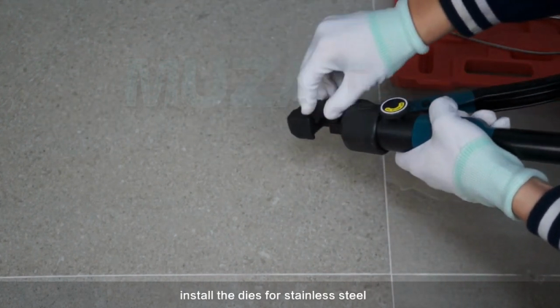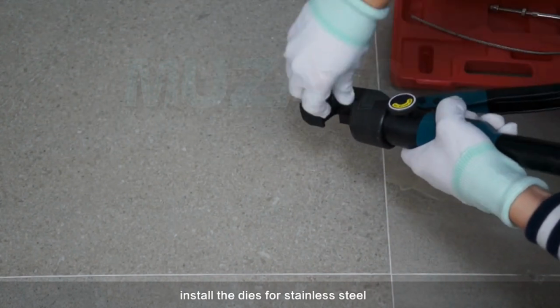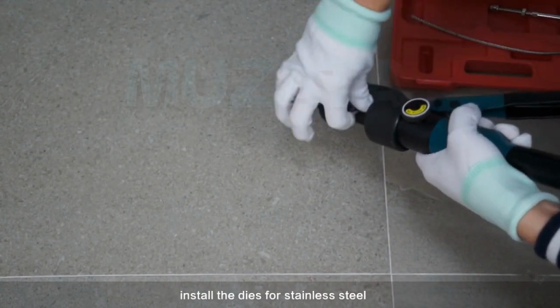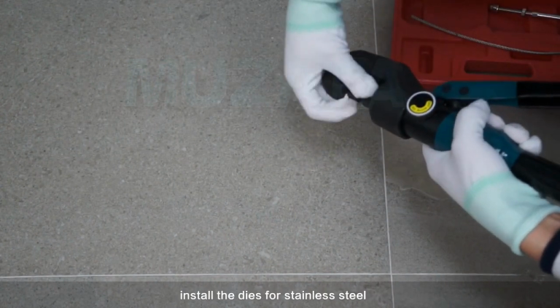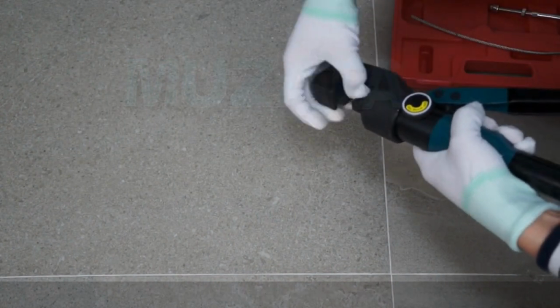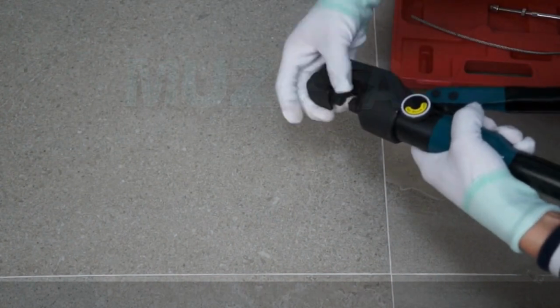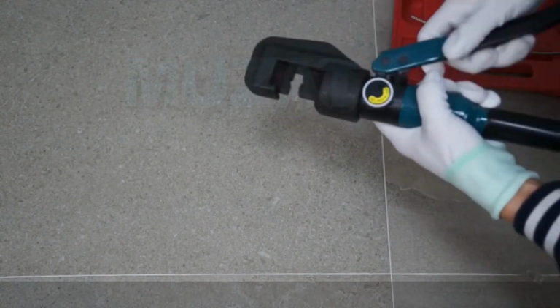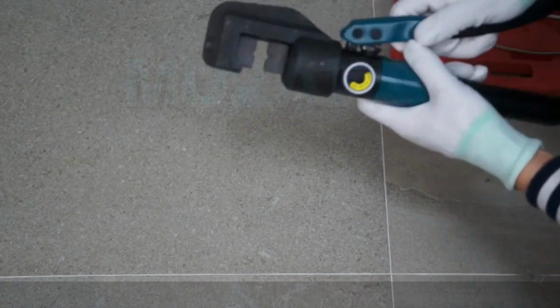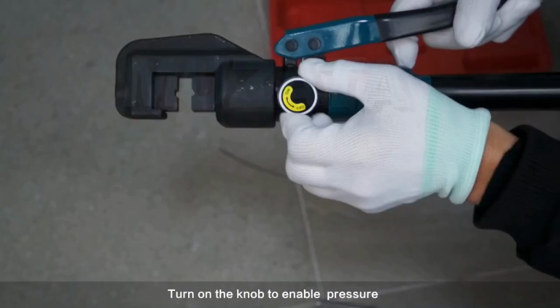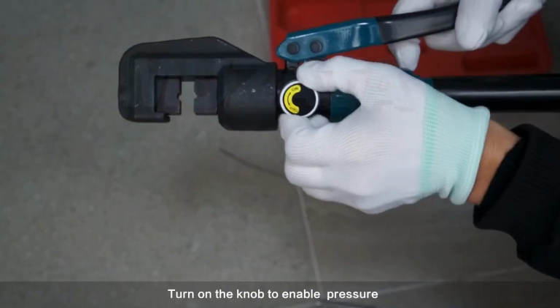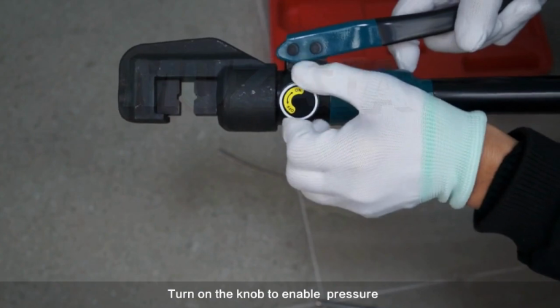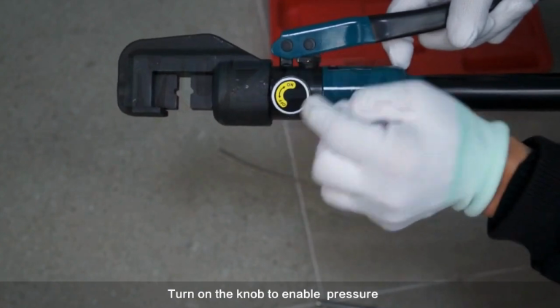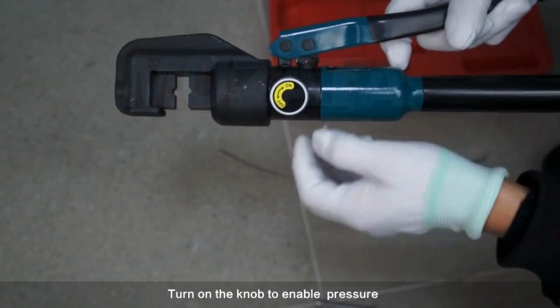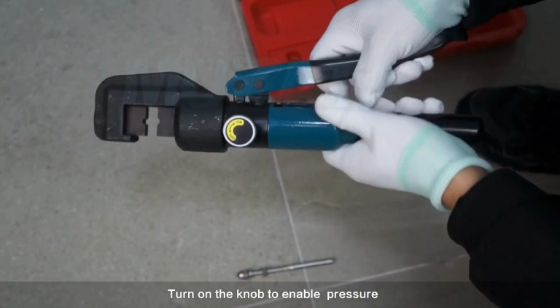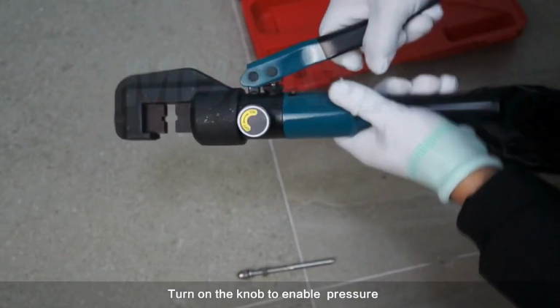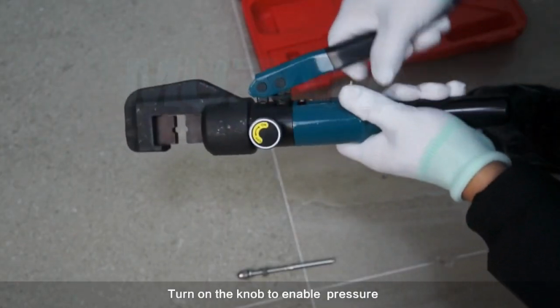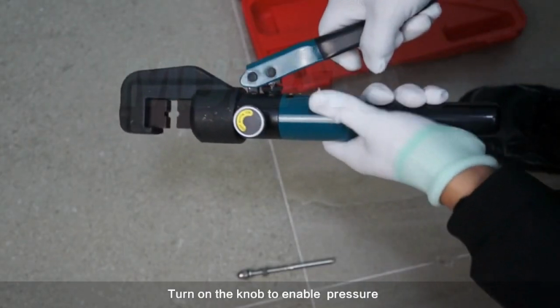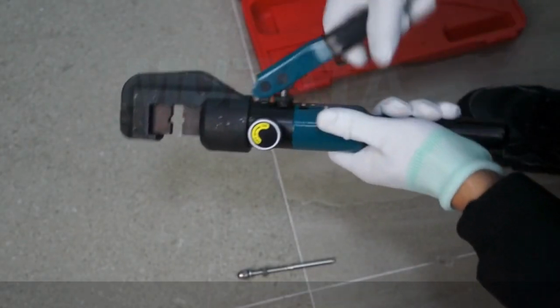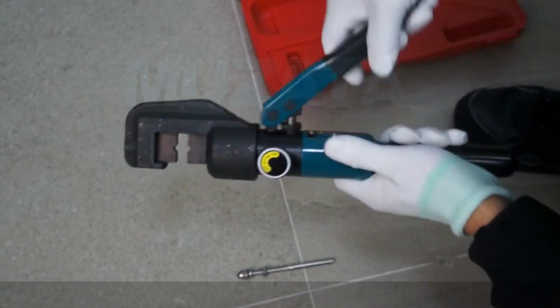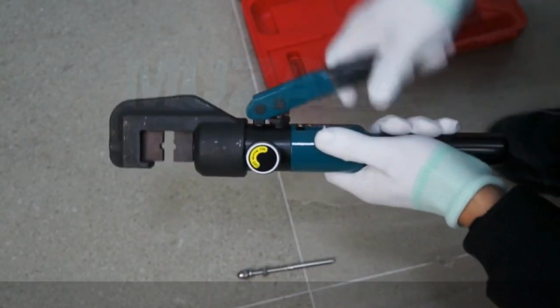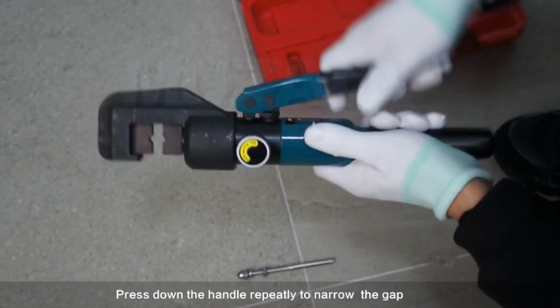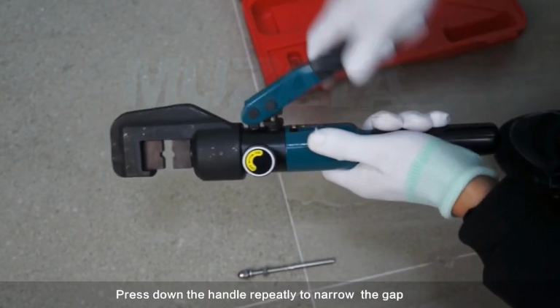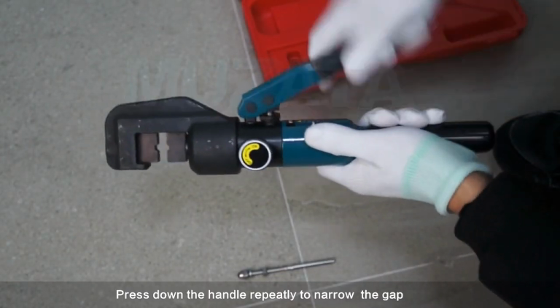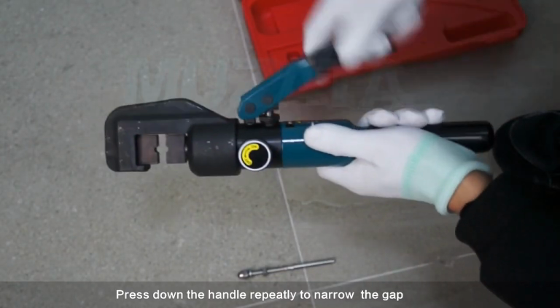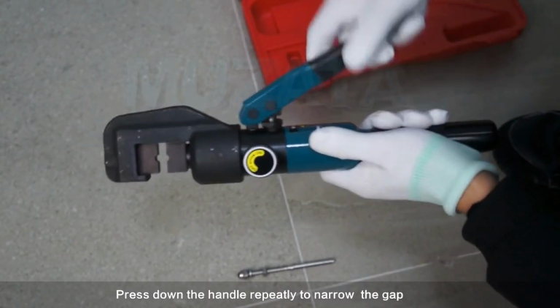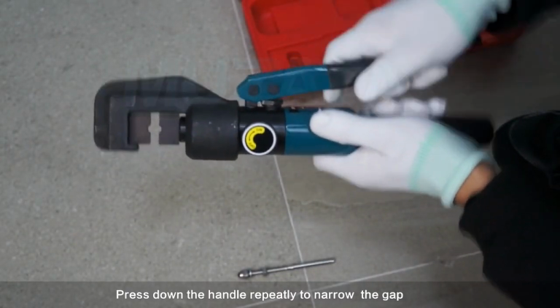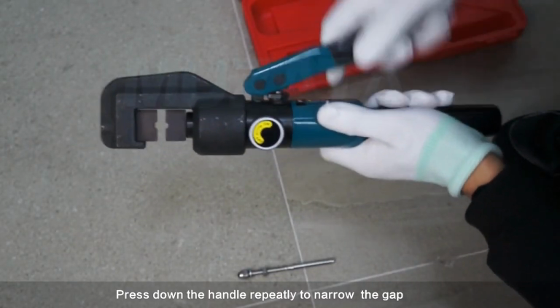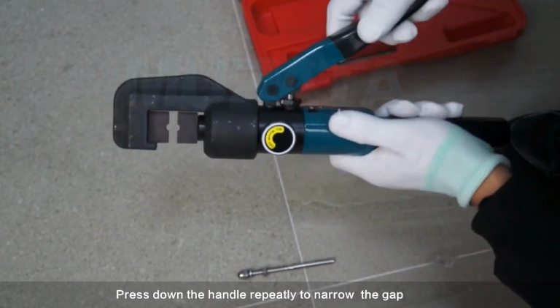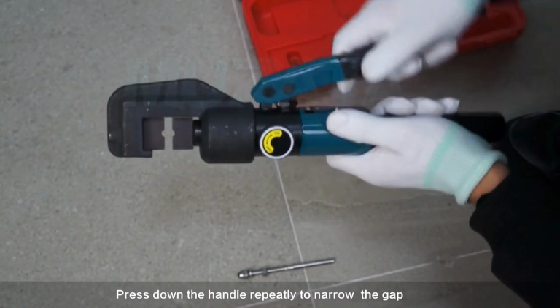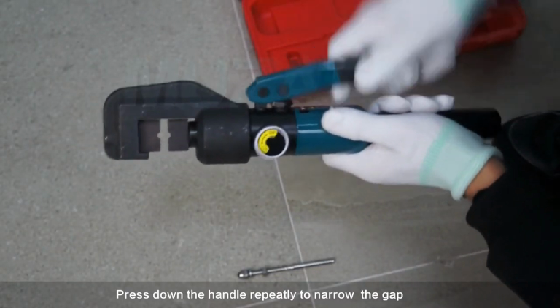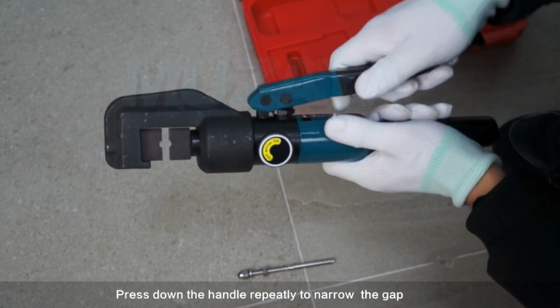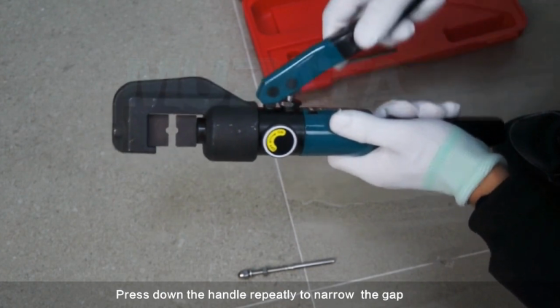First, let's crimp a stainless railing fitting. Install the dies for stainless steel, then turn on the knob to enable pressure. Press down the handle repeatedly to narrow the gap.